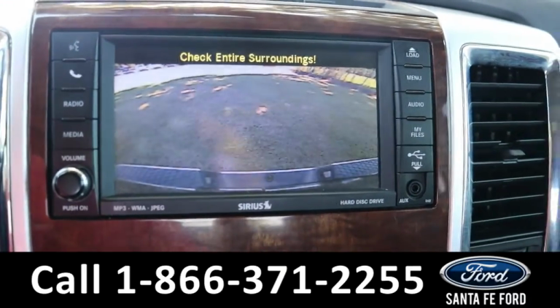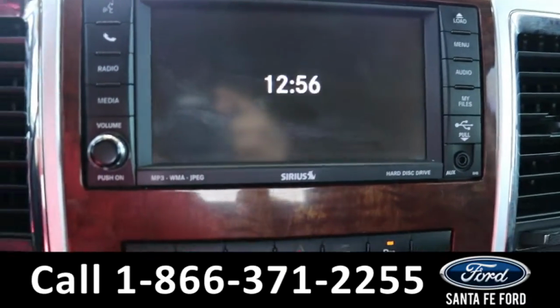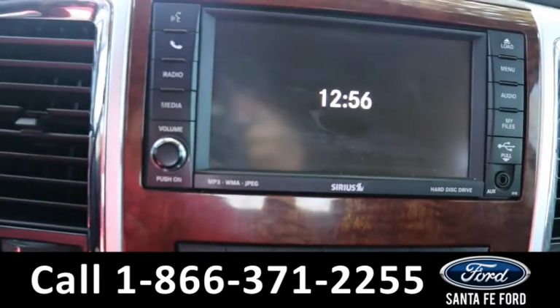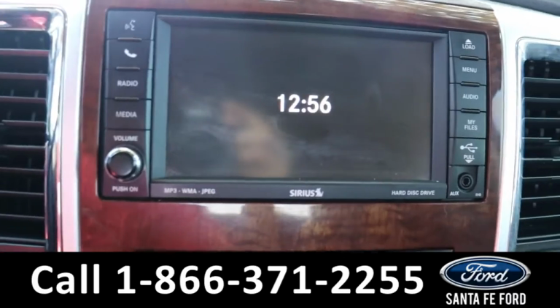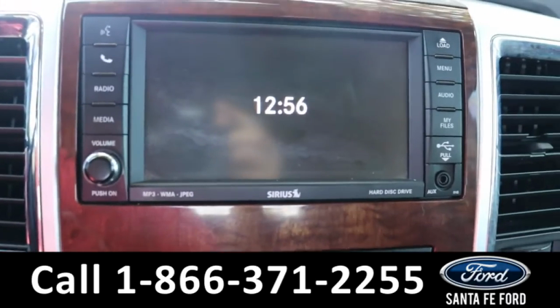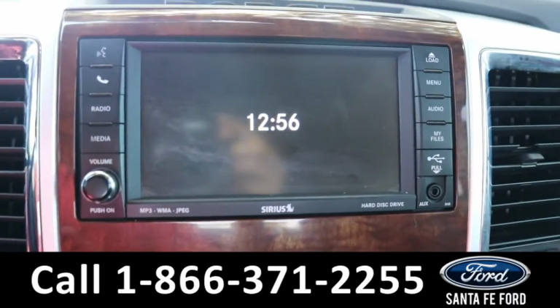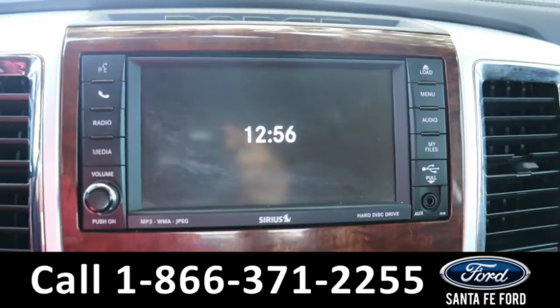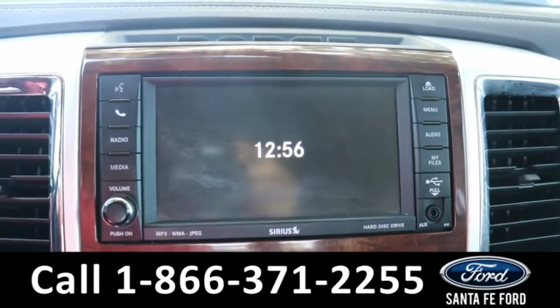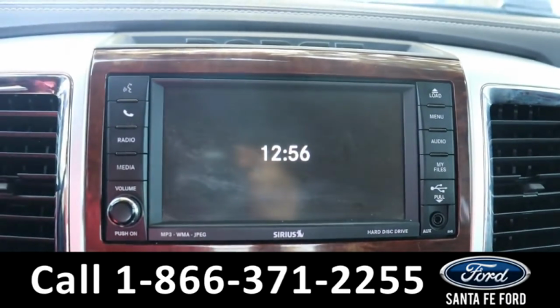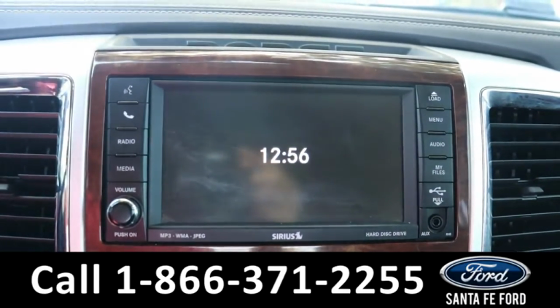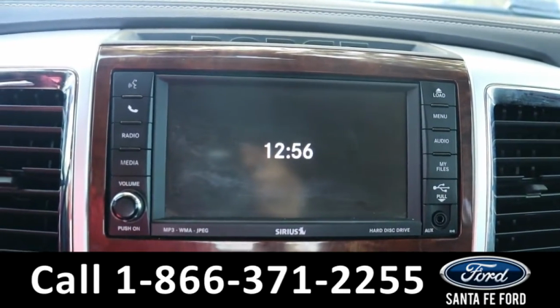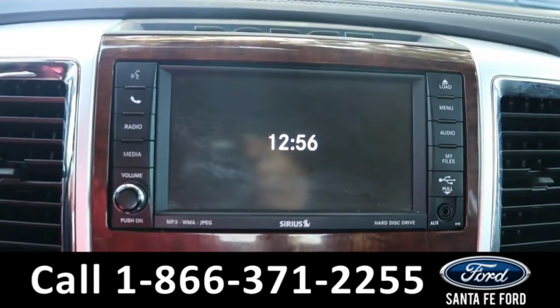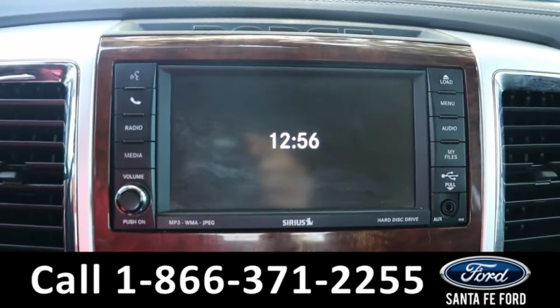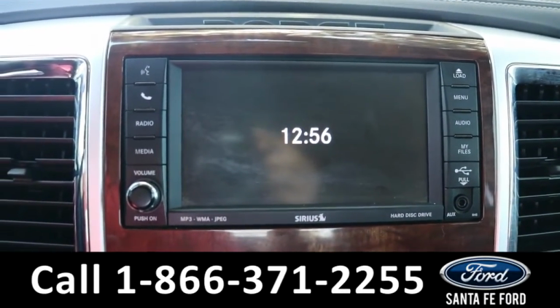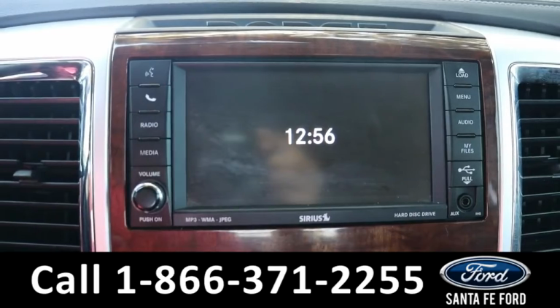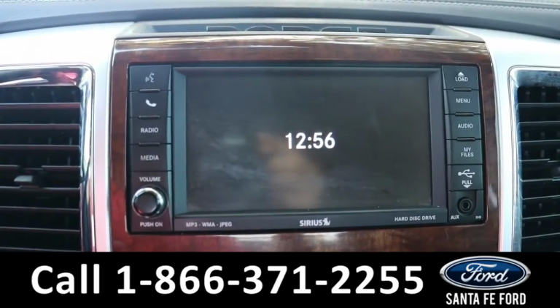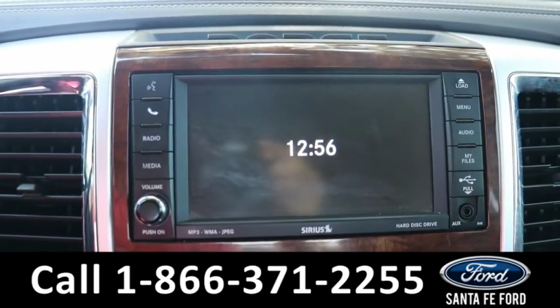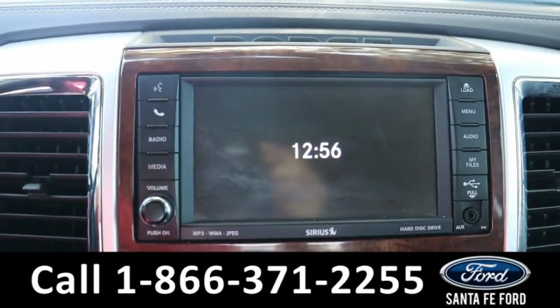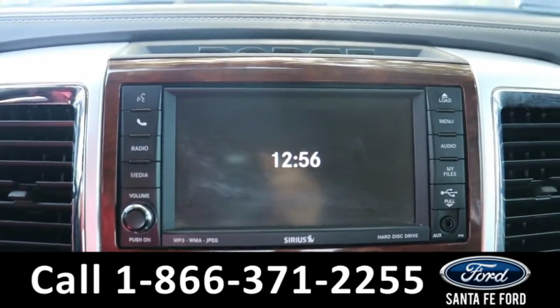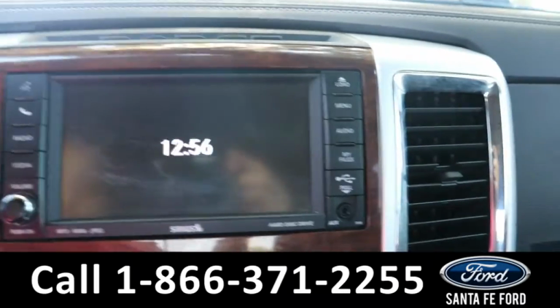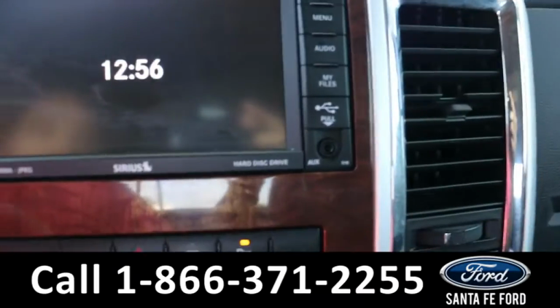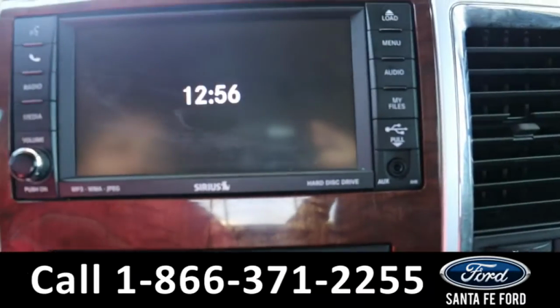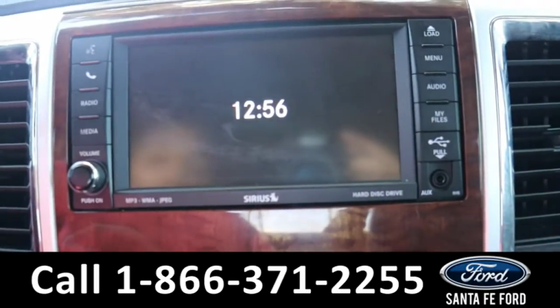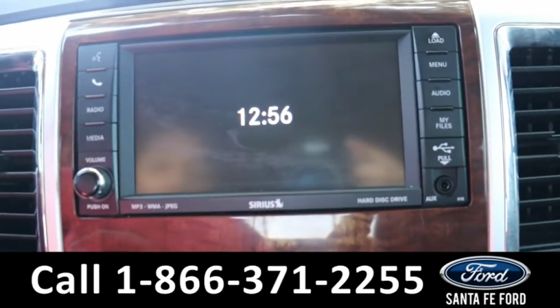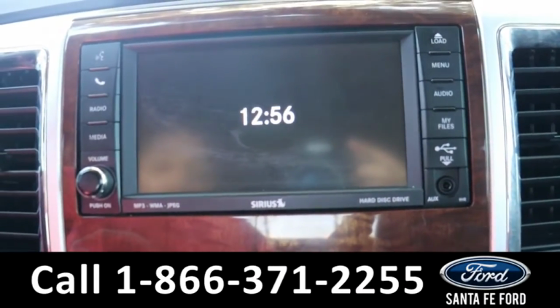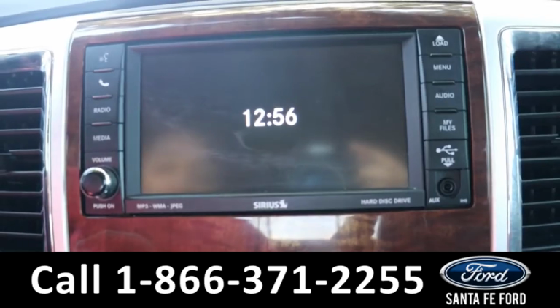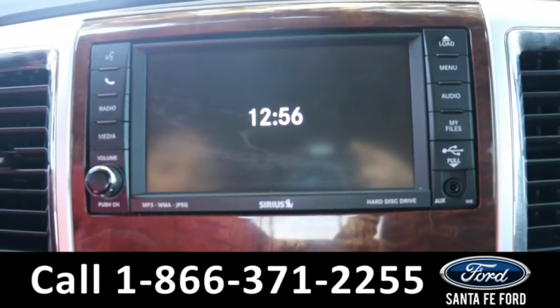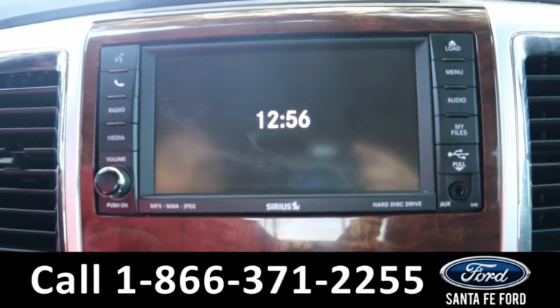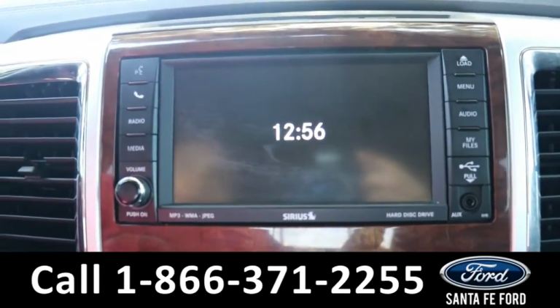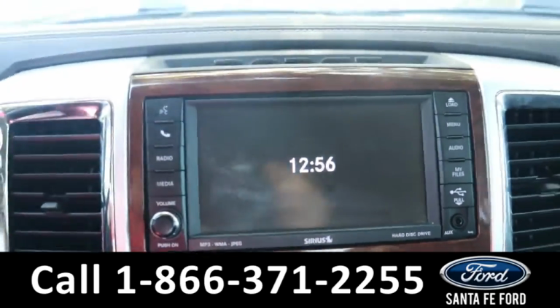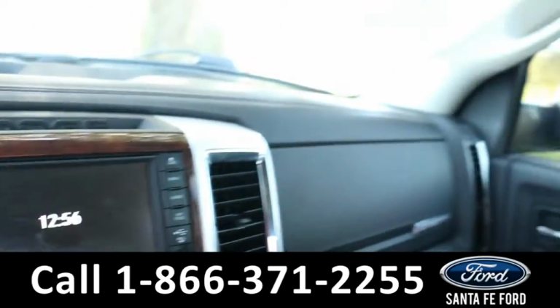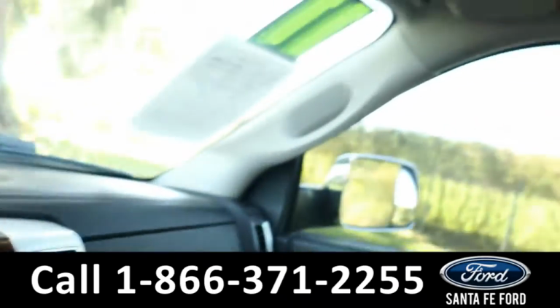It has AM FM radio, Sirius XM satellite radio and a CD and DVD player, as well as USB and Aux ports for more media options, and a sunroof.